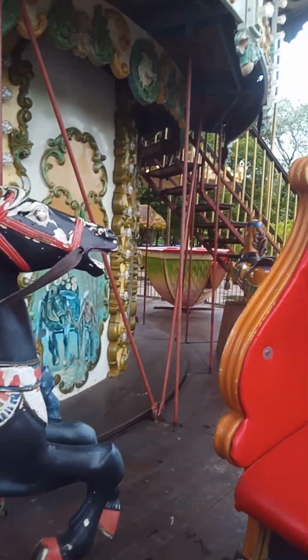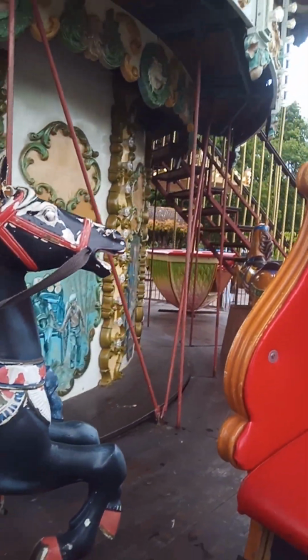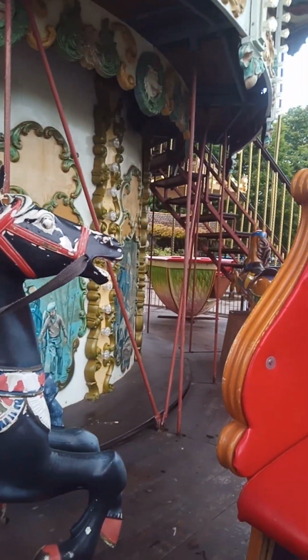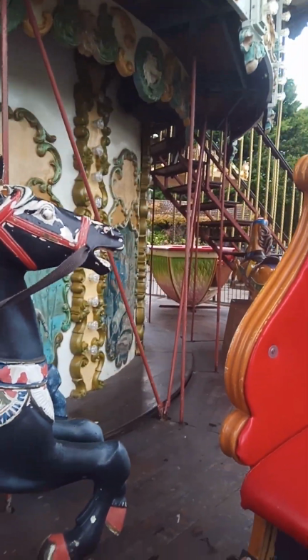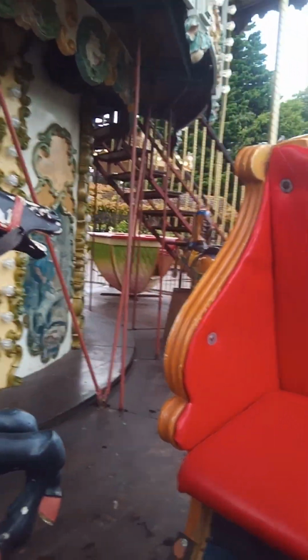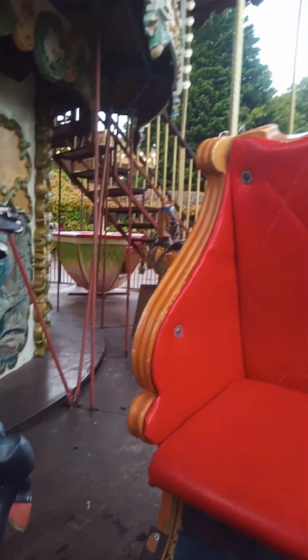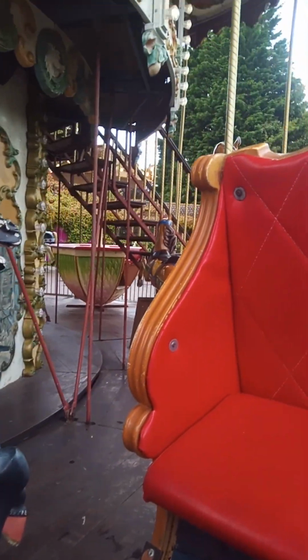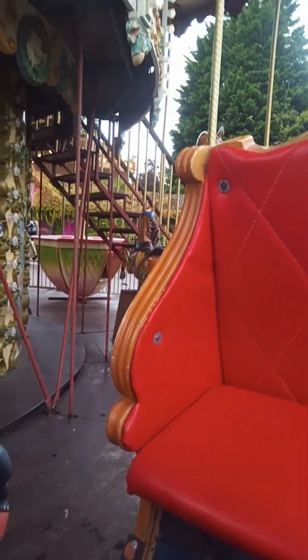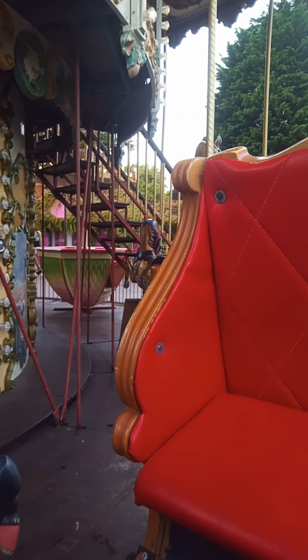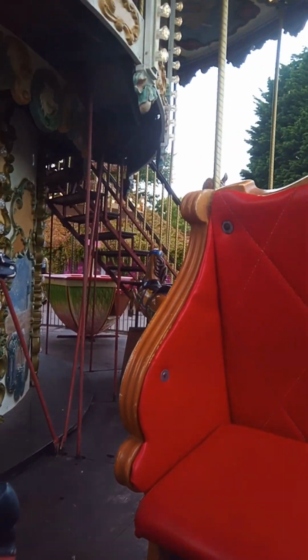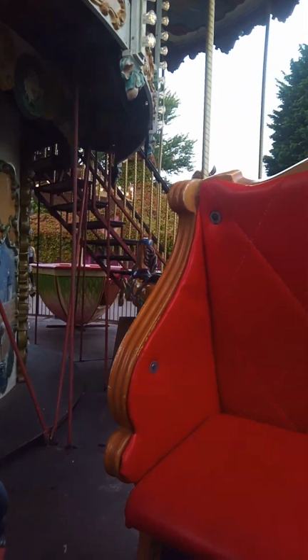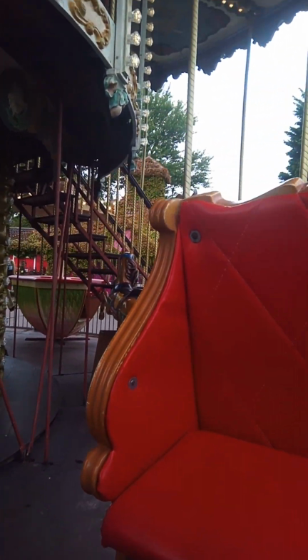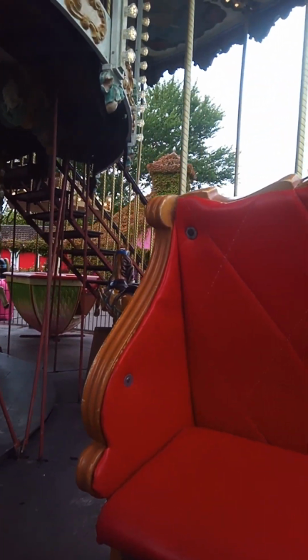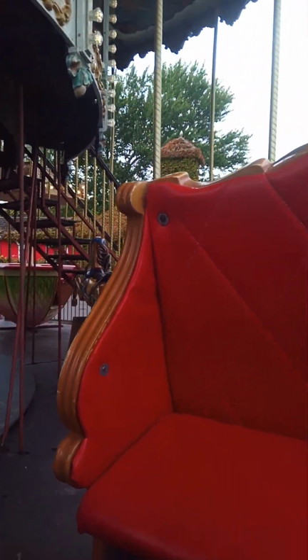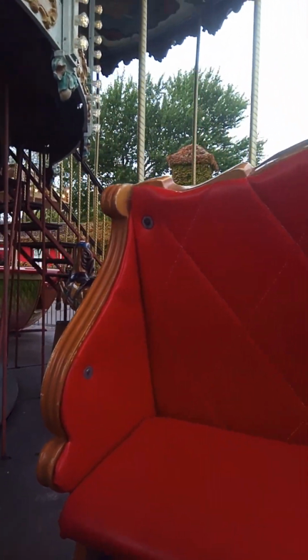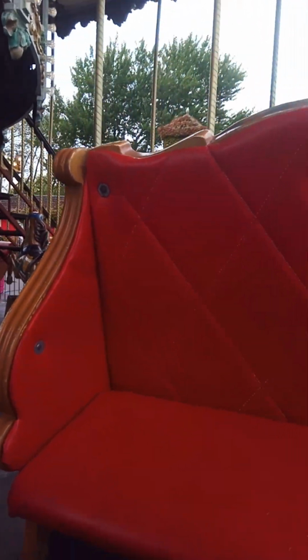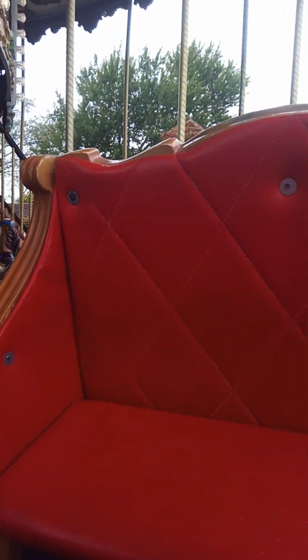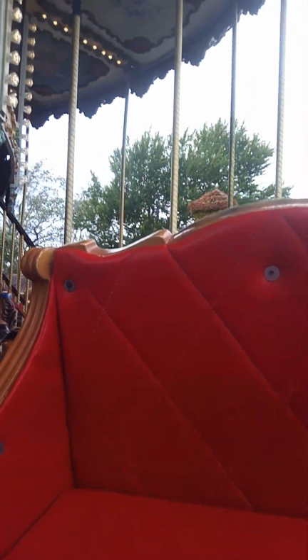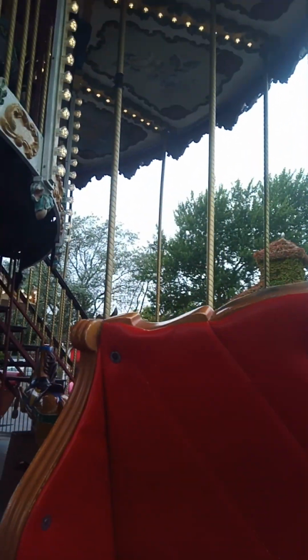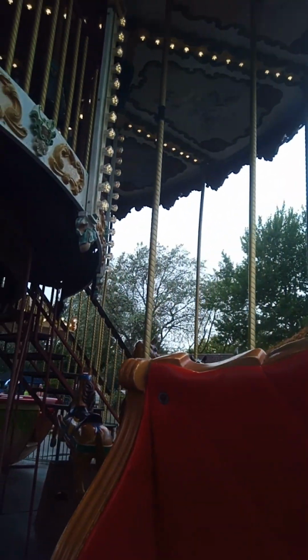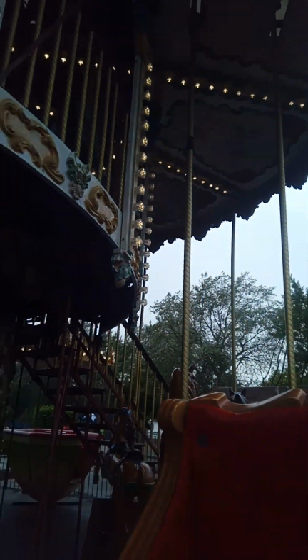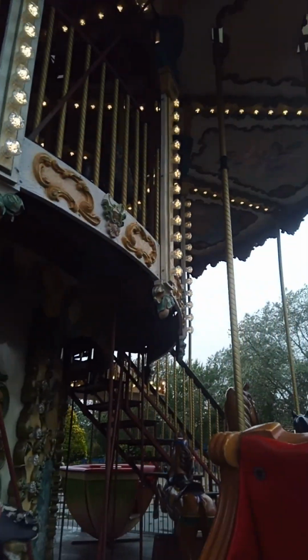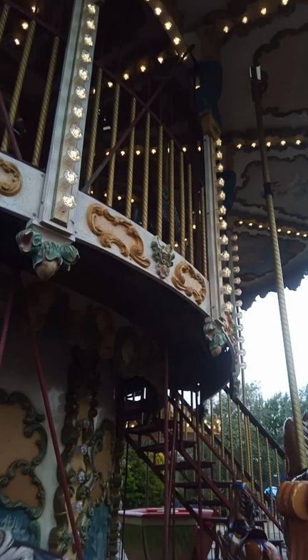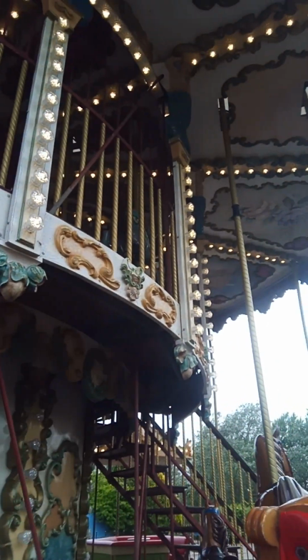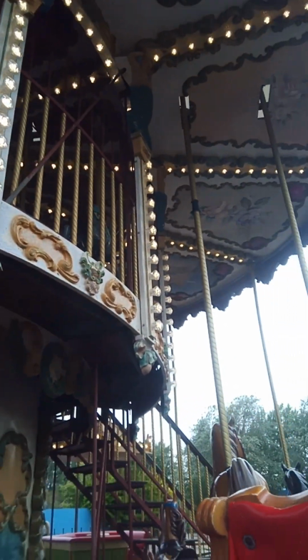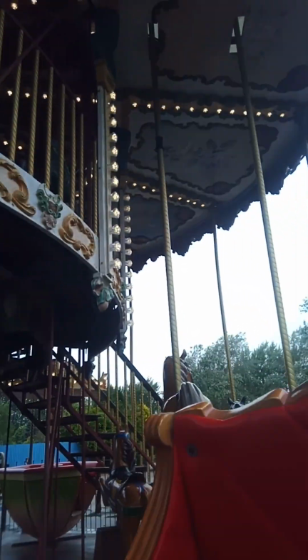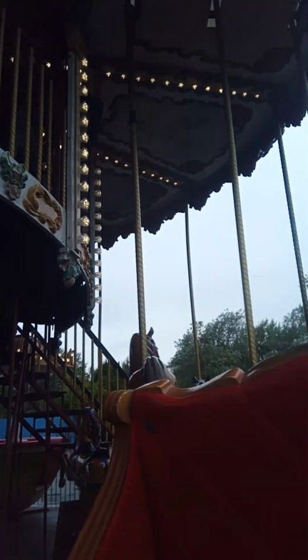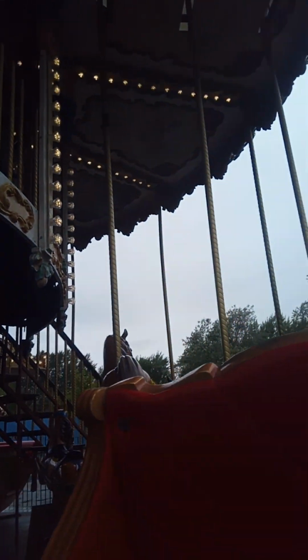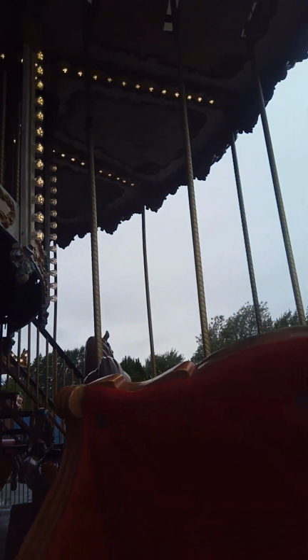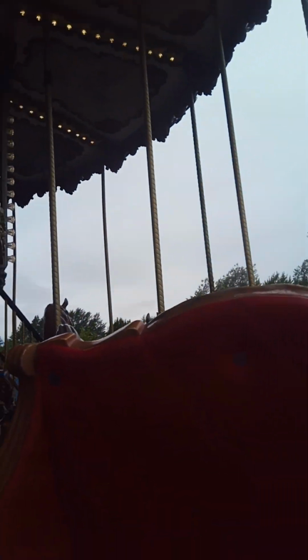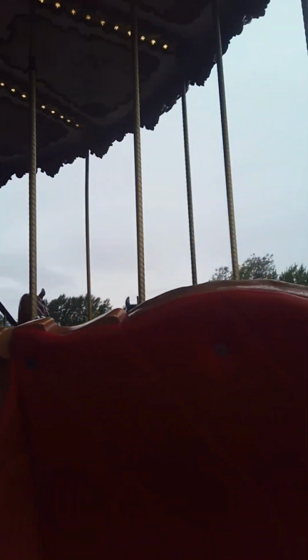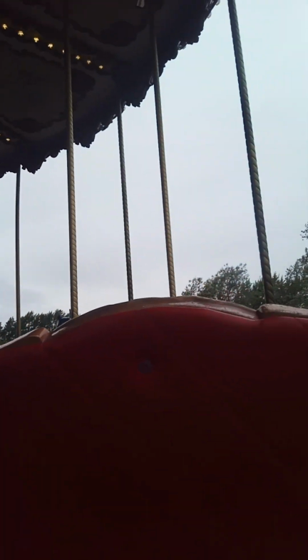Not many double-decked carousels around nowadays, so it's good to actually see one. I know the top bit's not open, but still, it's good to see a double-decked carousel.